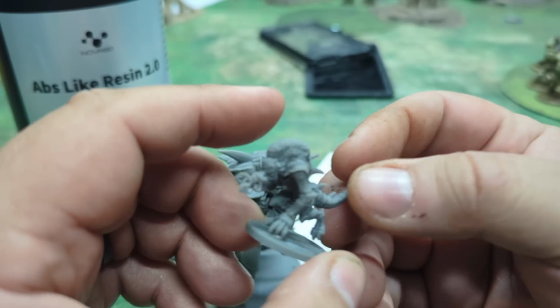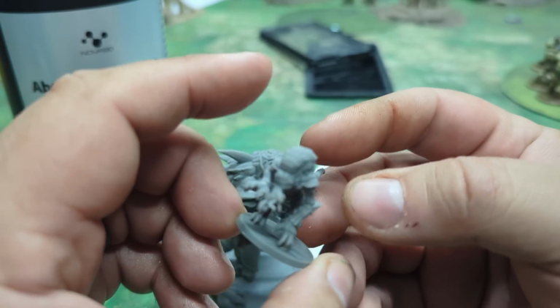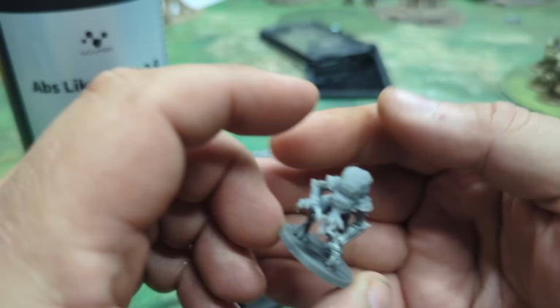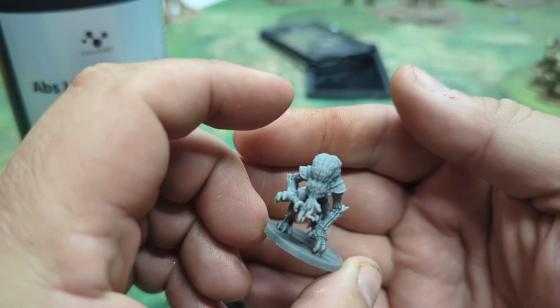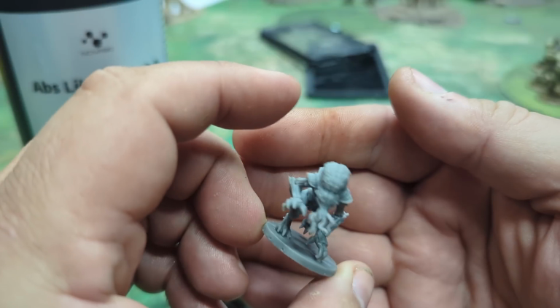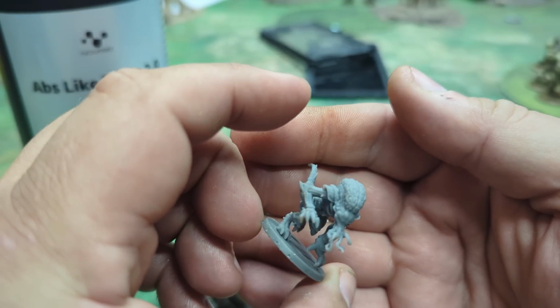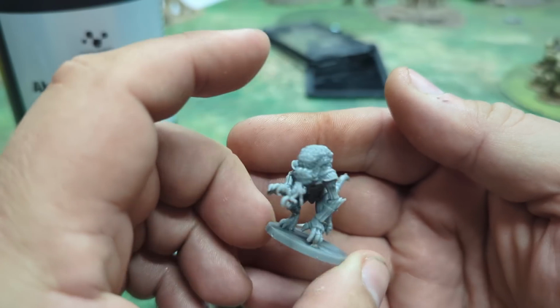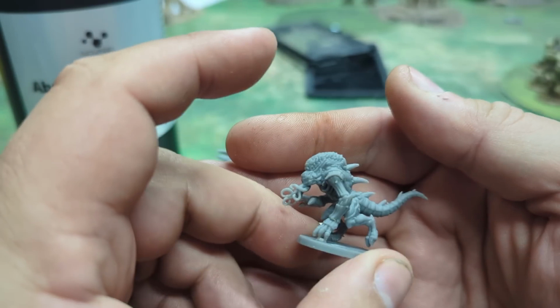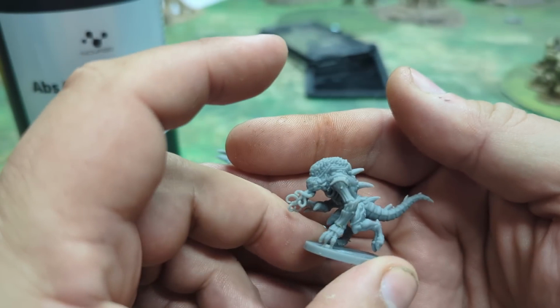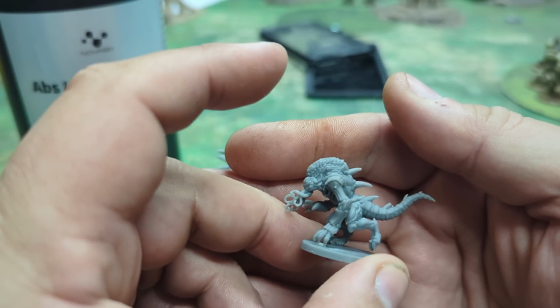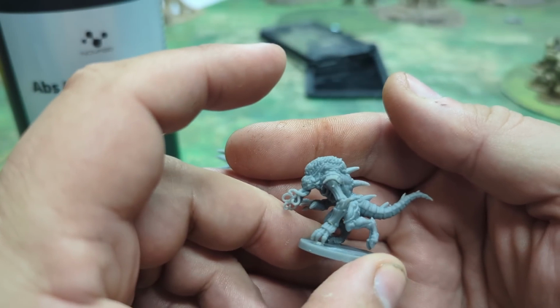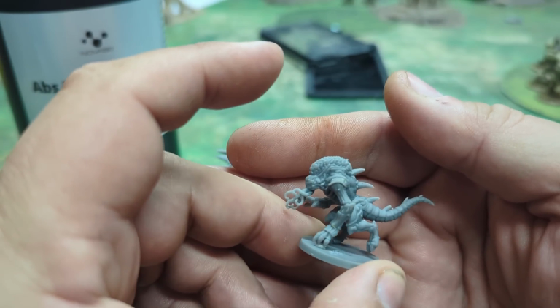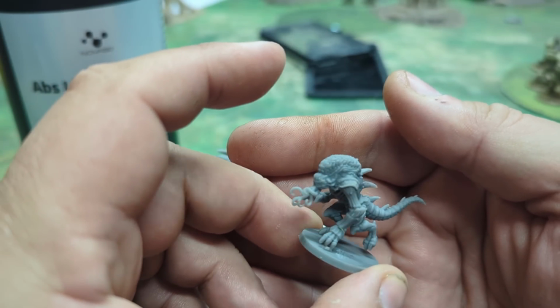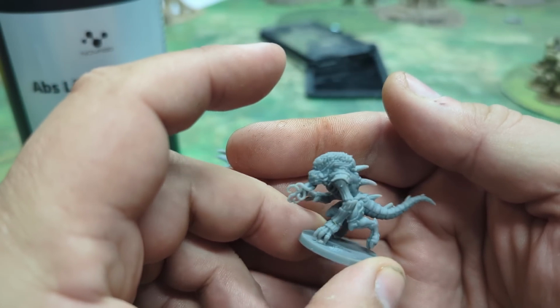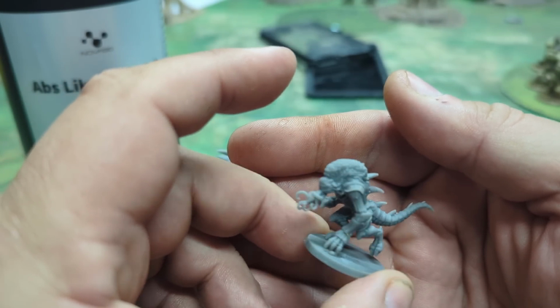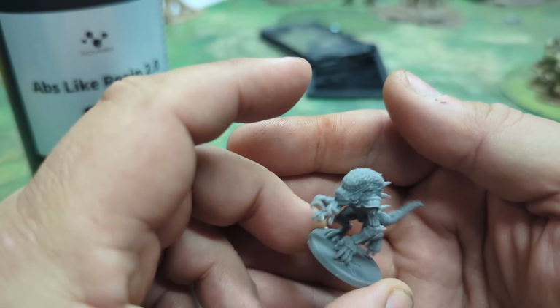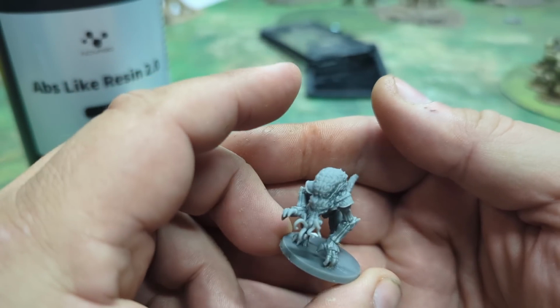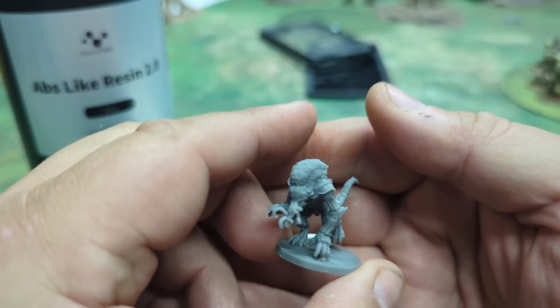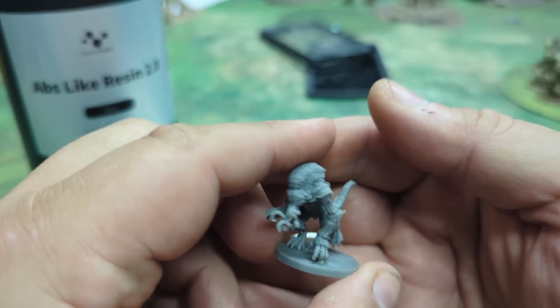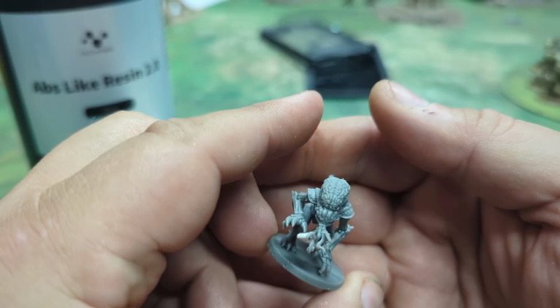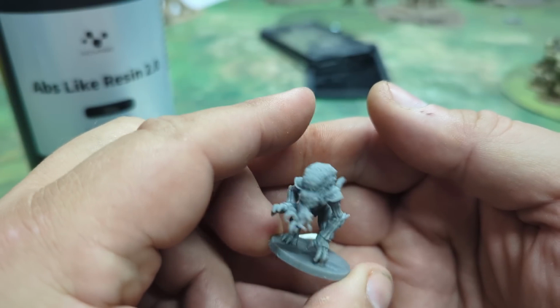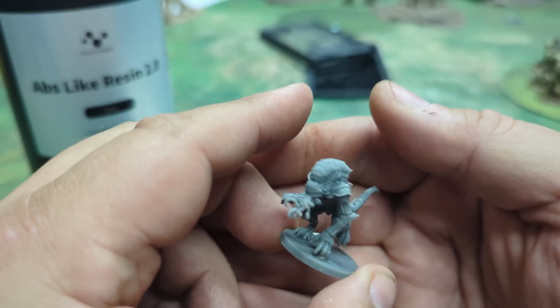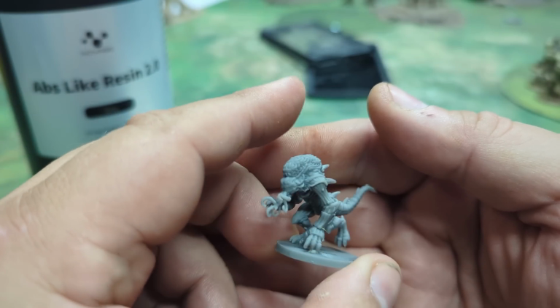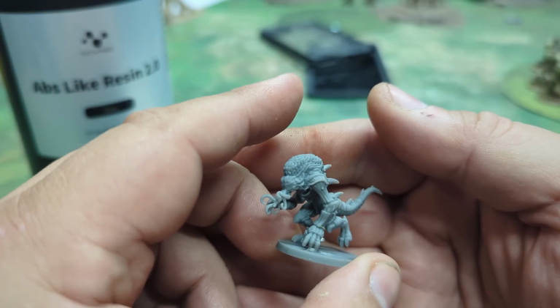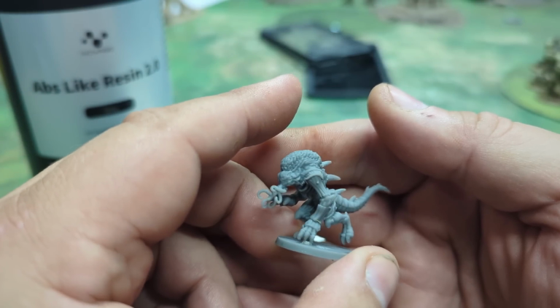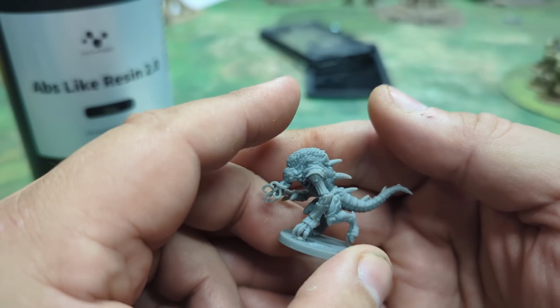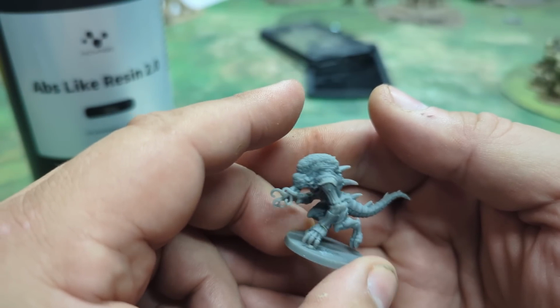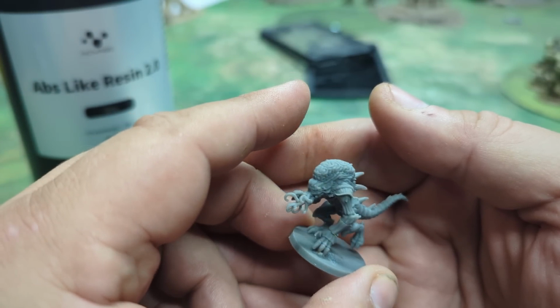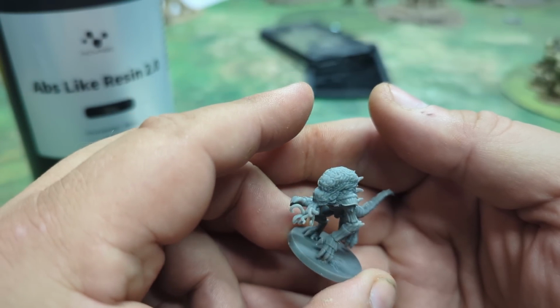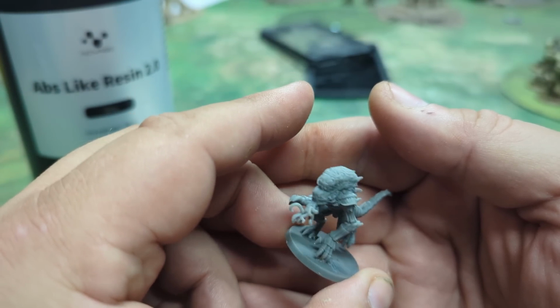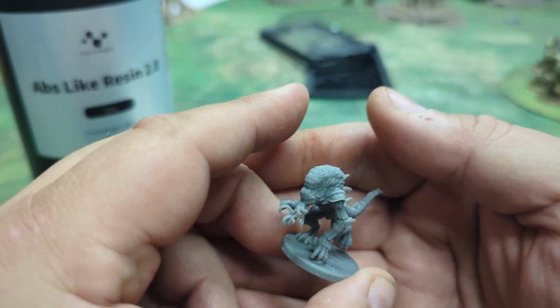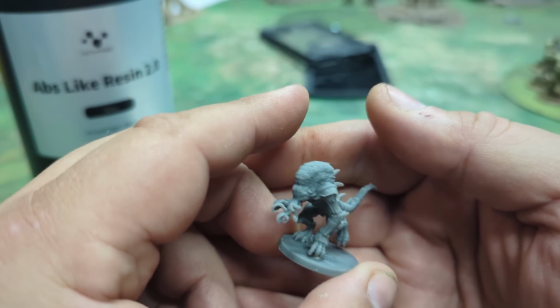Let's go ahead and put some primer on it just to give it the full picture, because resin kind of has a weird translucent quality even though it is a solid color — like a translucent. You'll see what I mean.